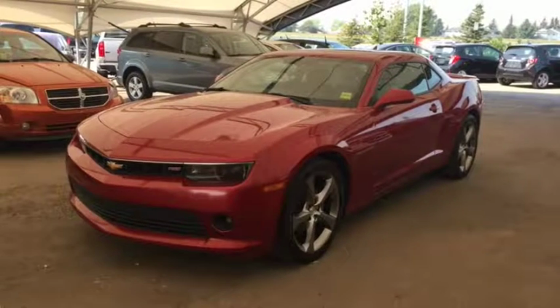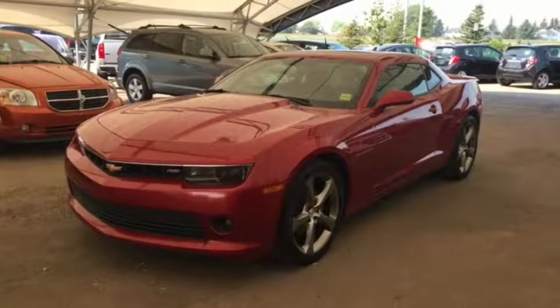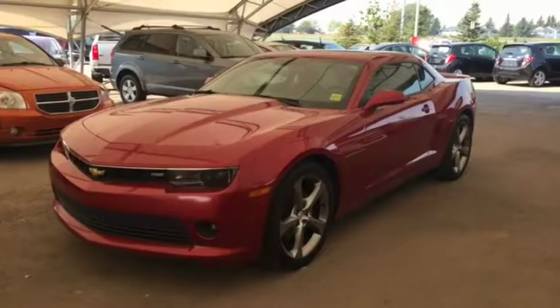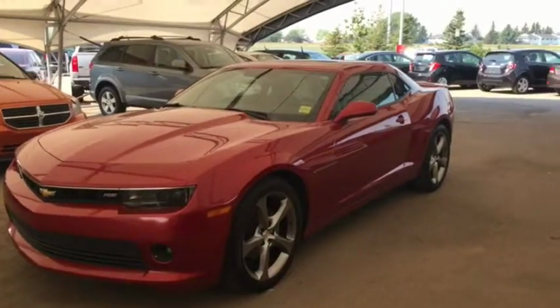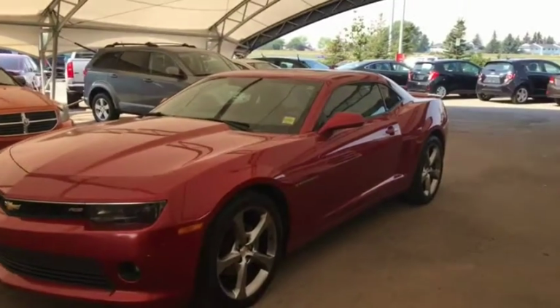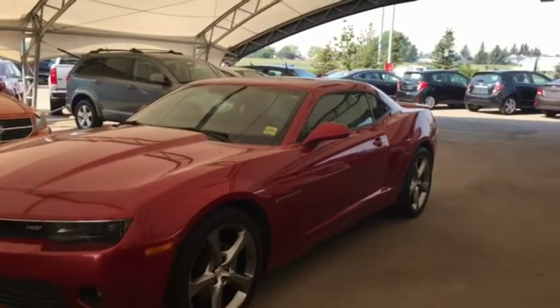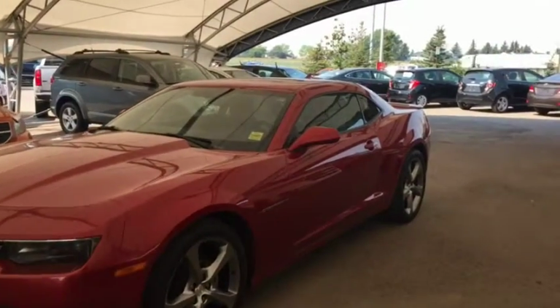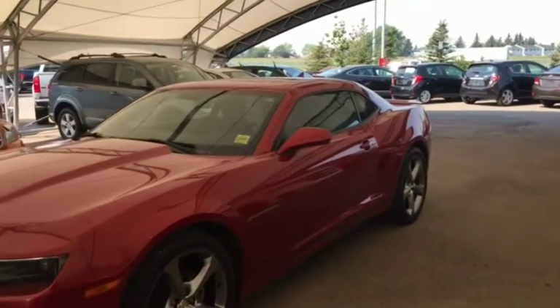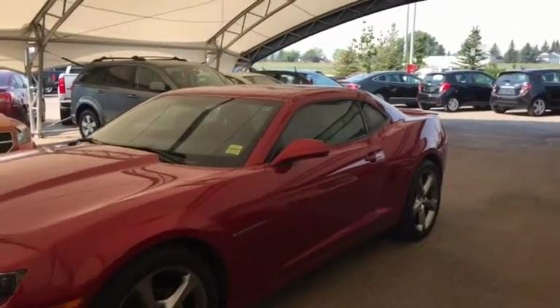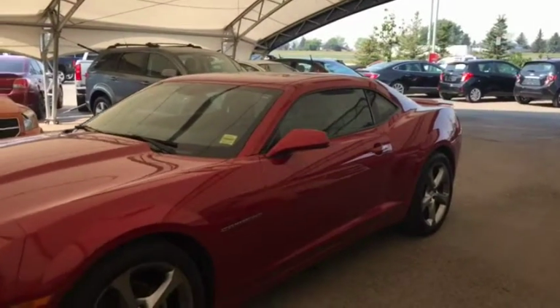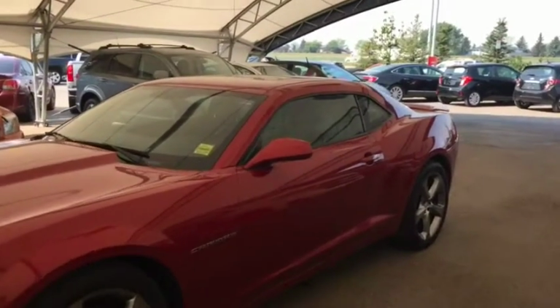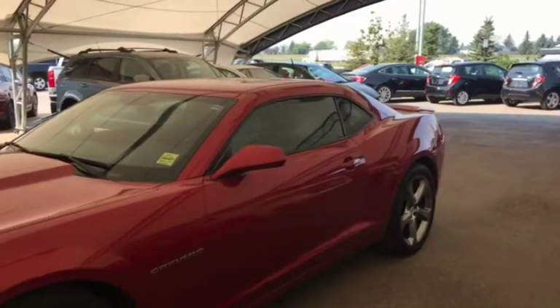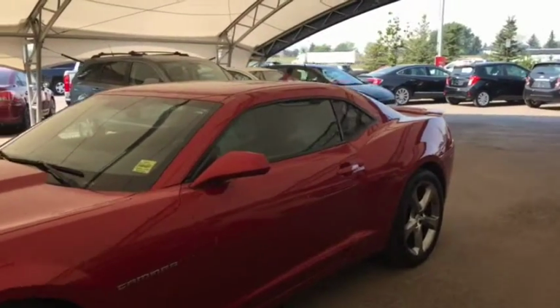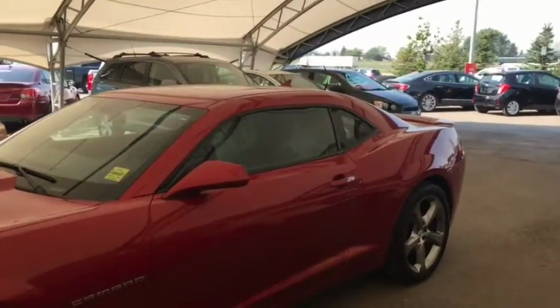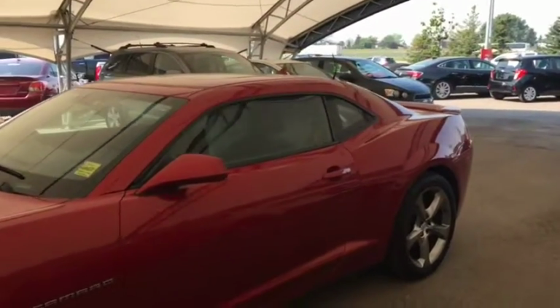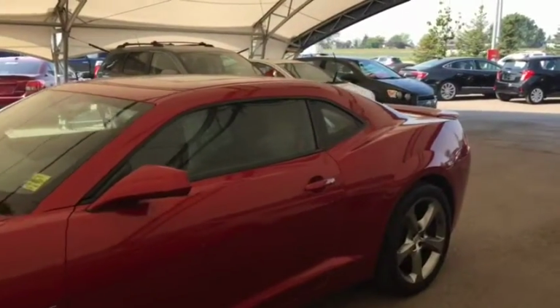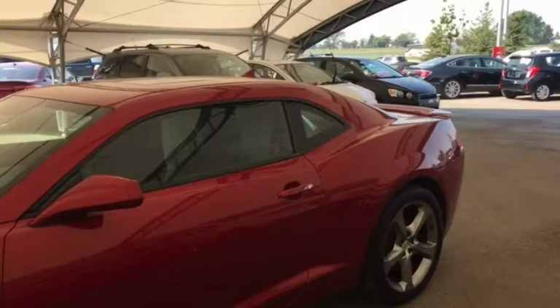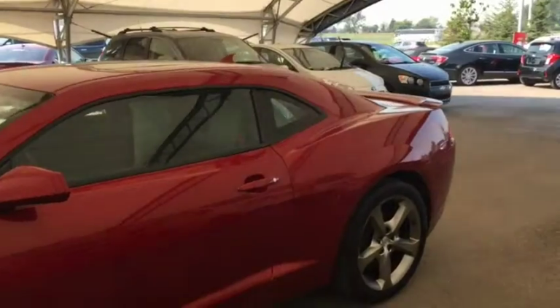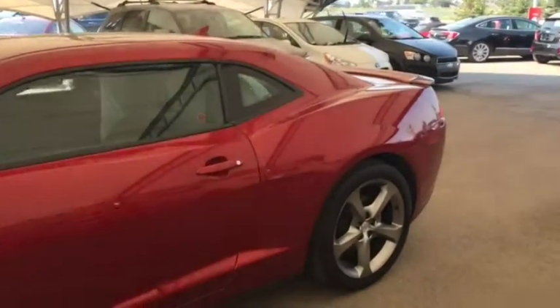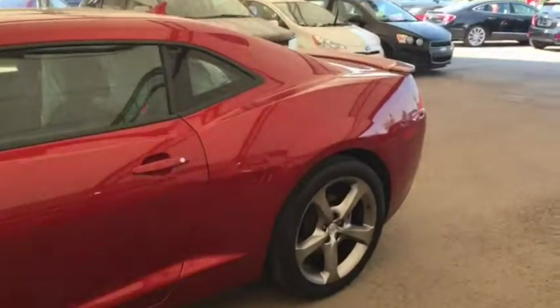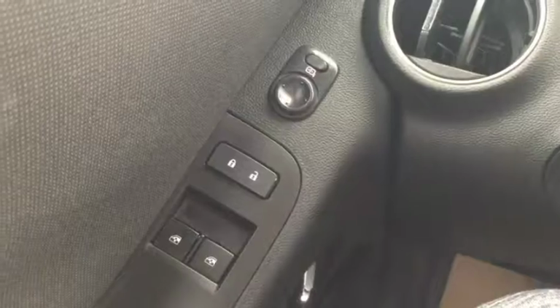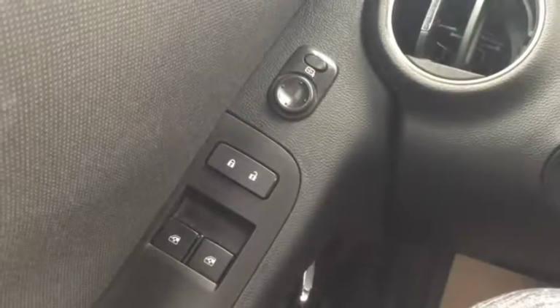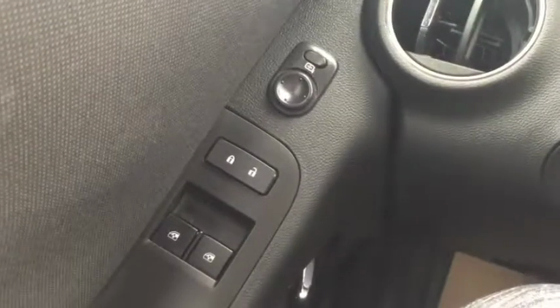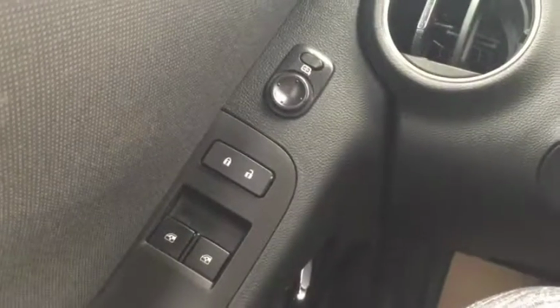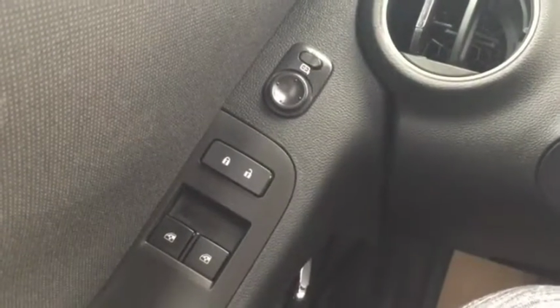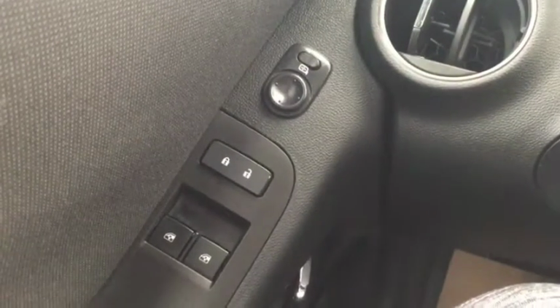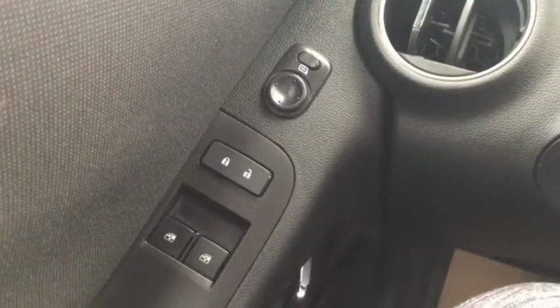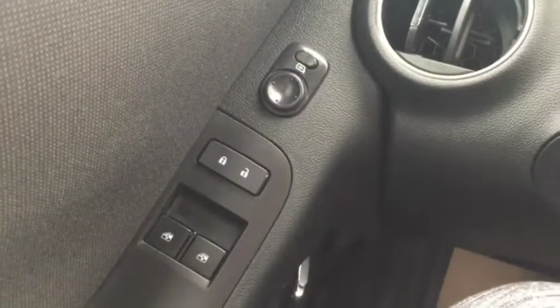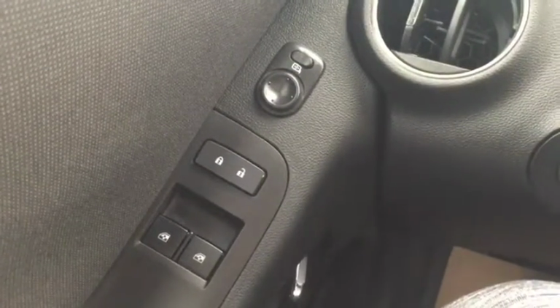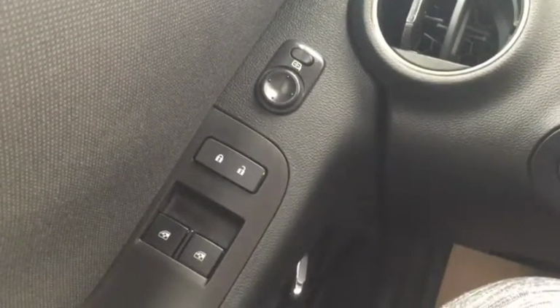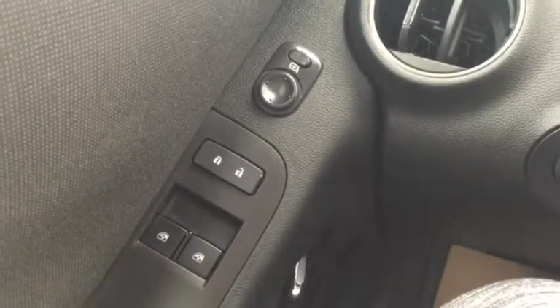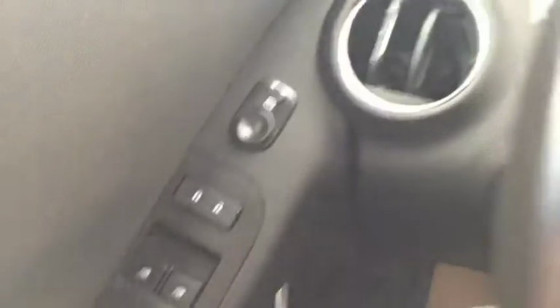Welcome to Davis Chevrolet. This is a pre-owned 2014 Chevrolet Camaro in the color red. Some features include power windows, power locks, and power mirrors.